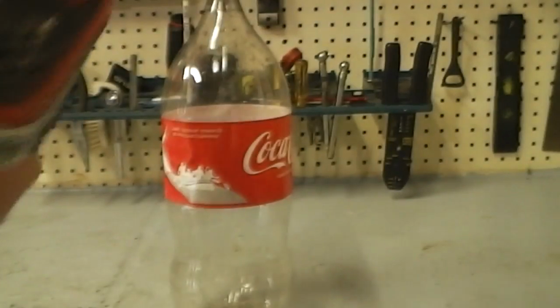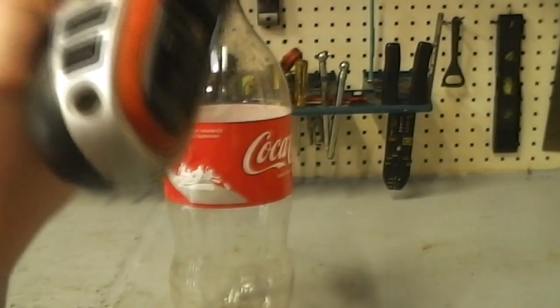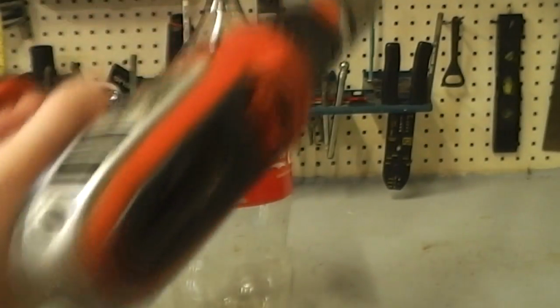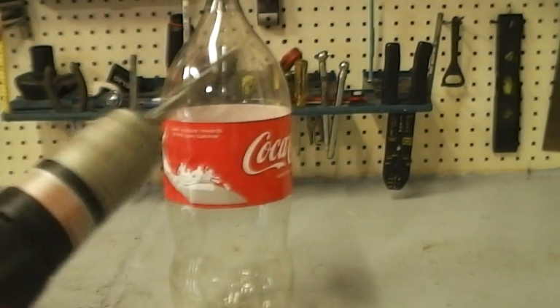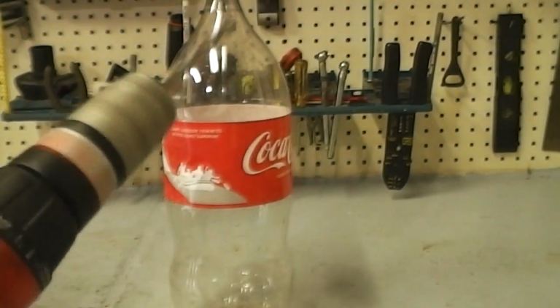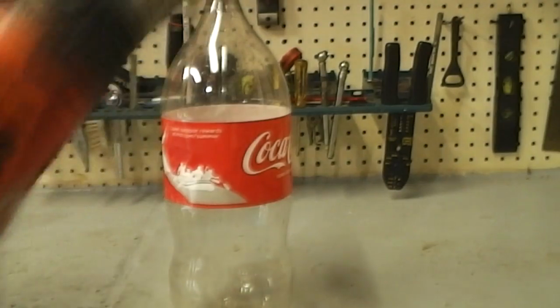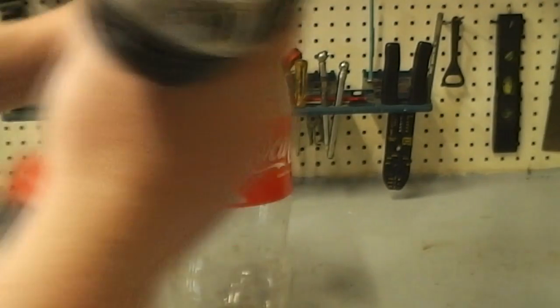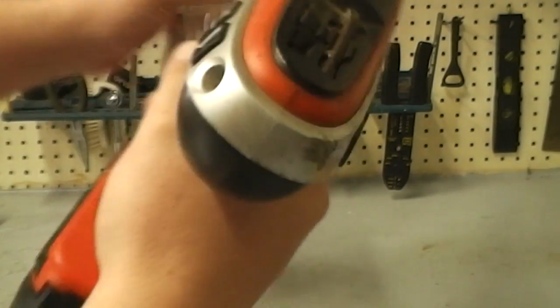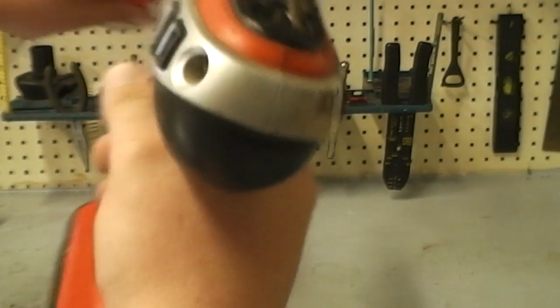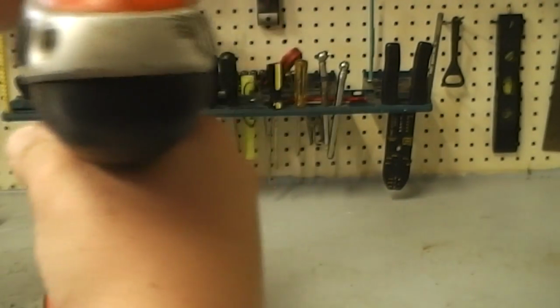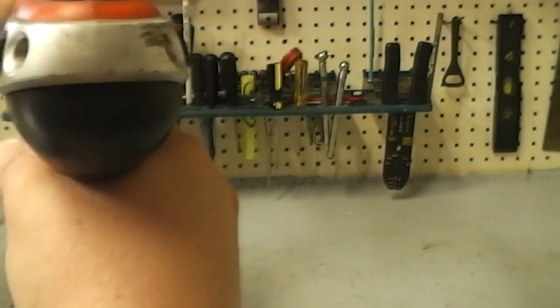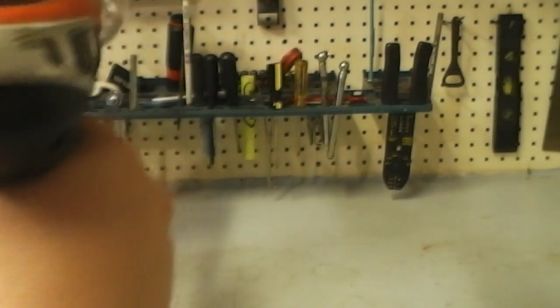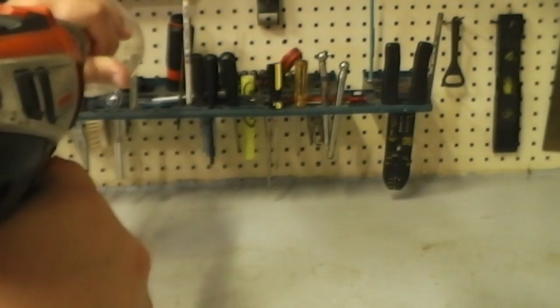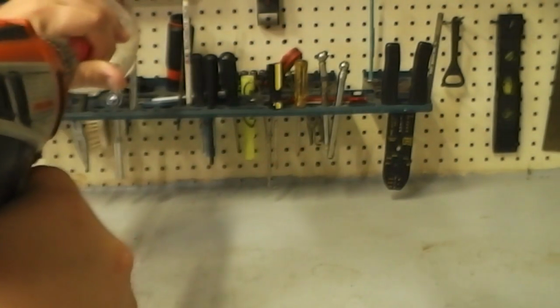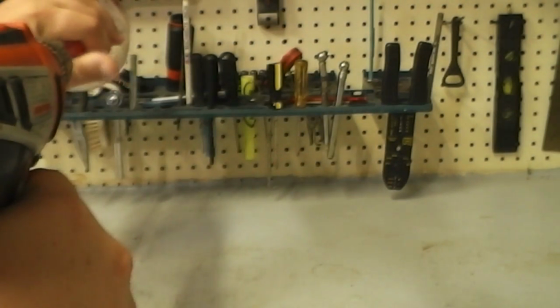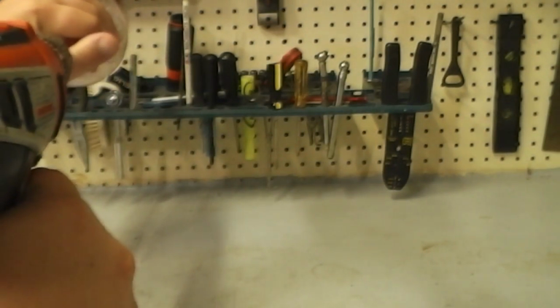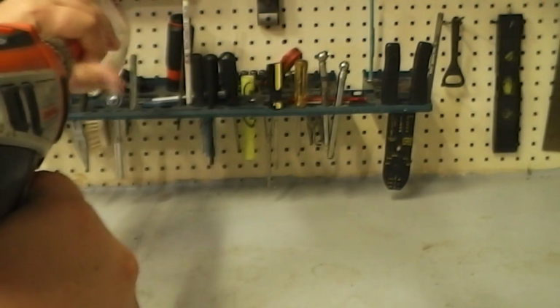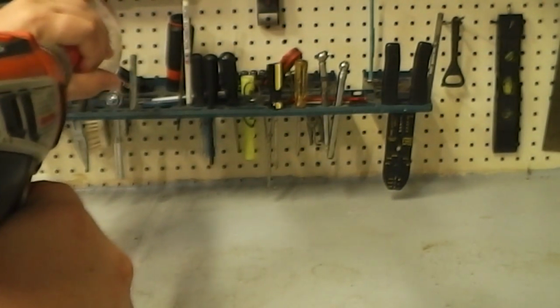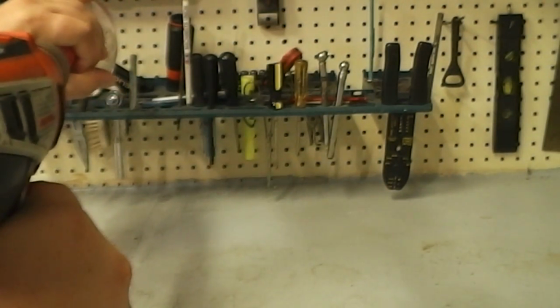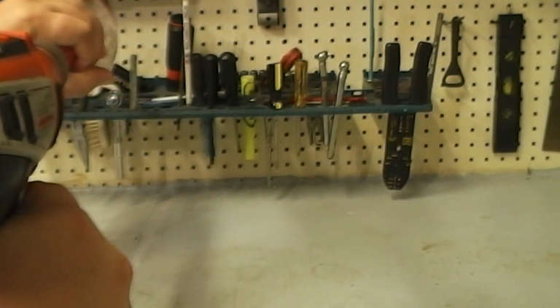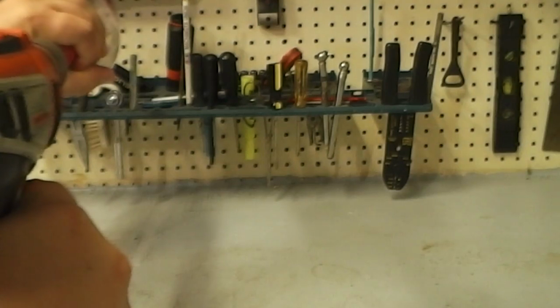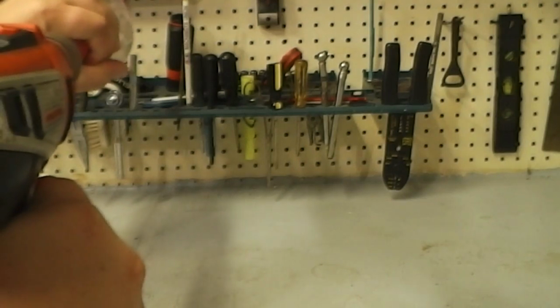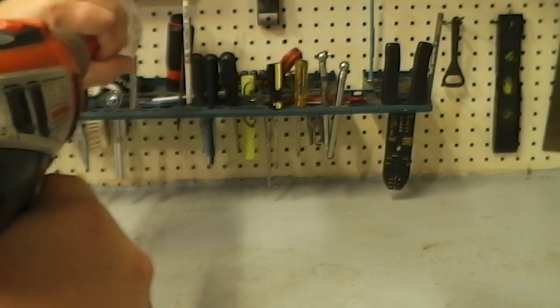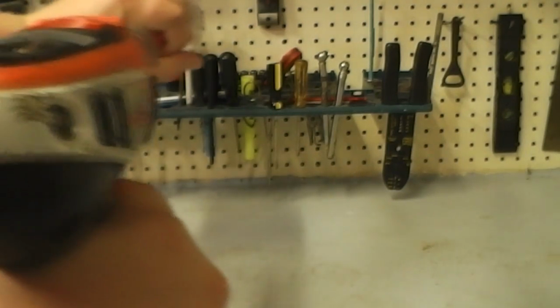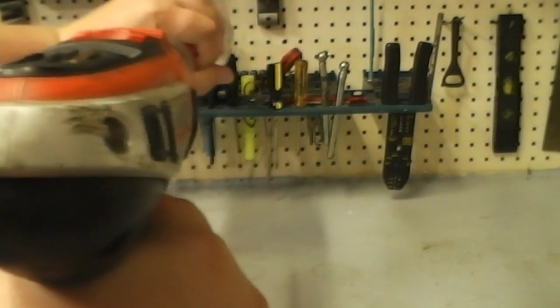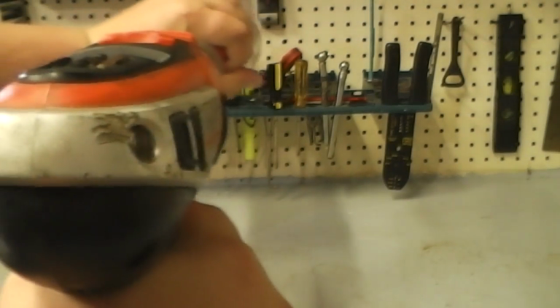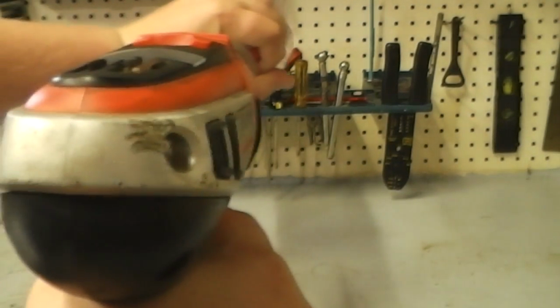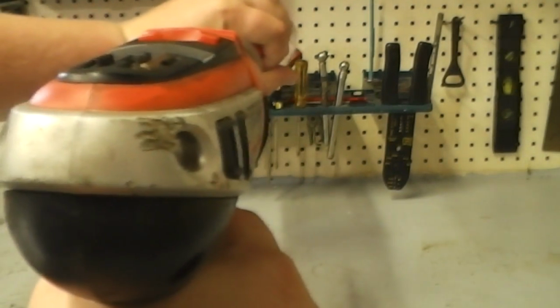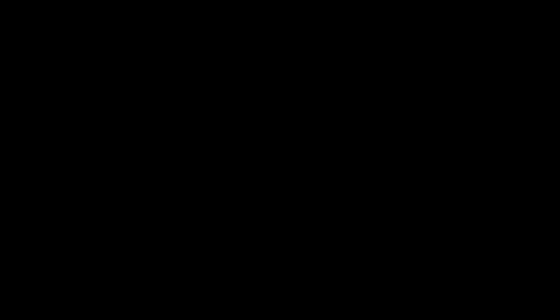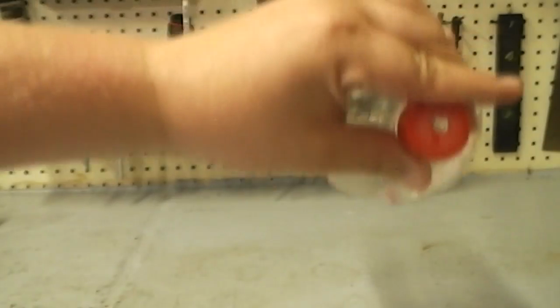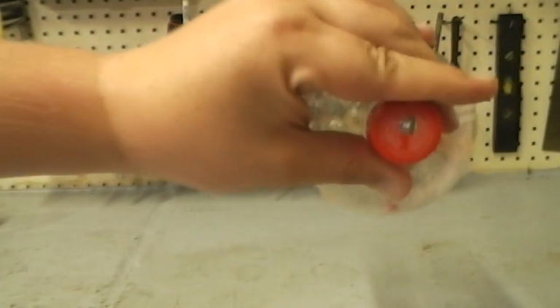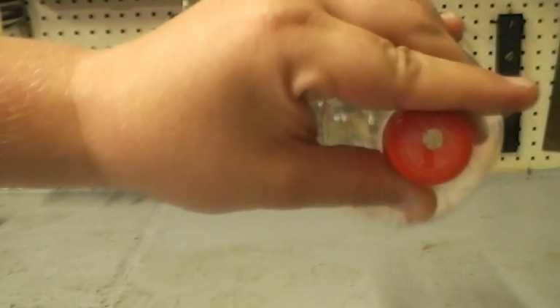I also got a drill here to drill a hole in the cap. There we go.